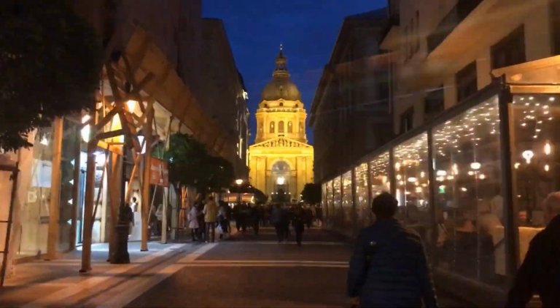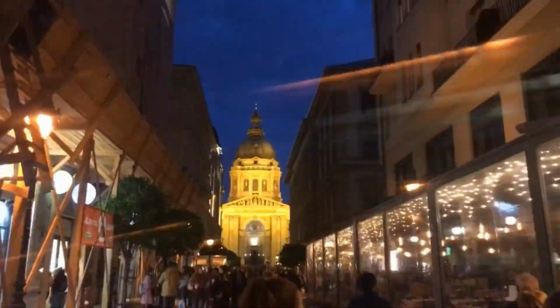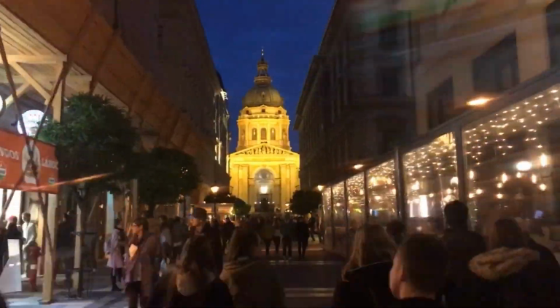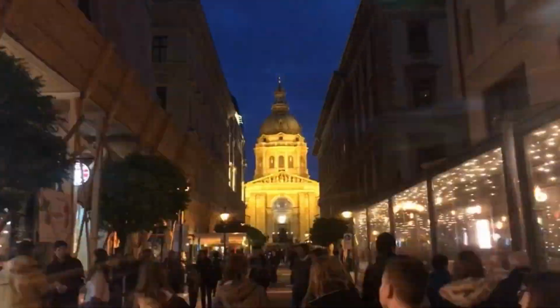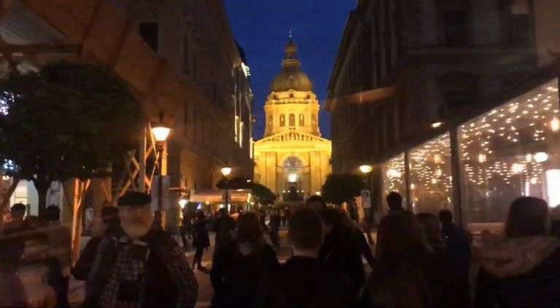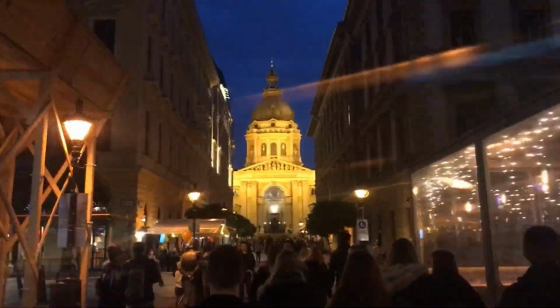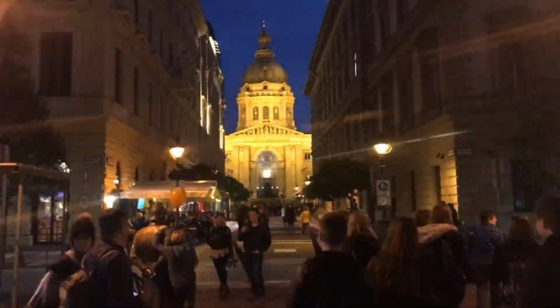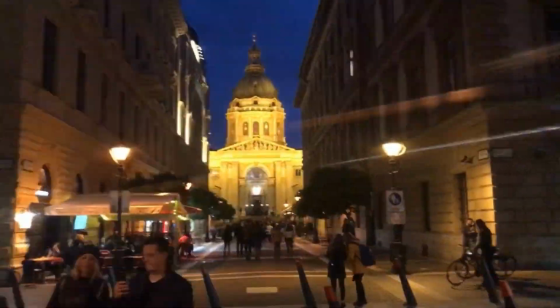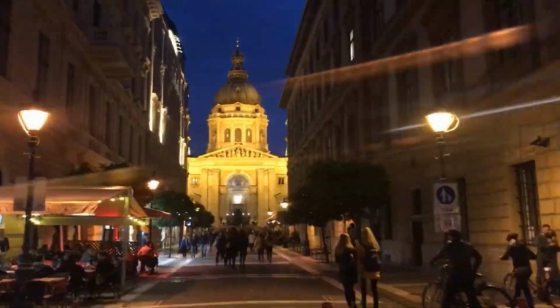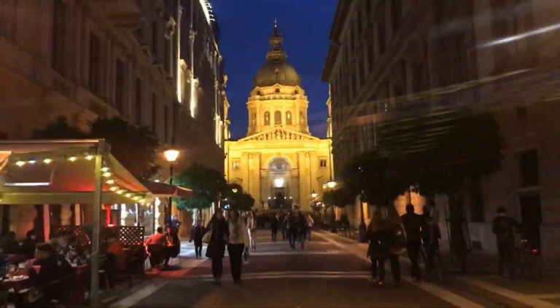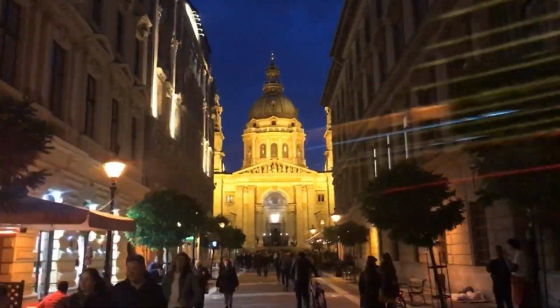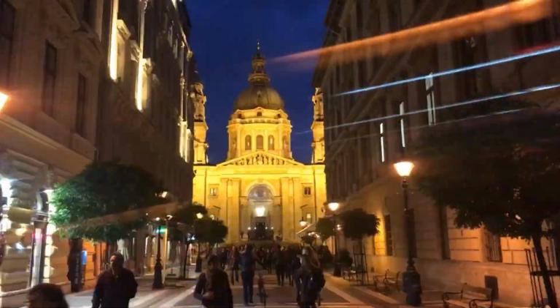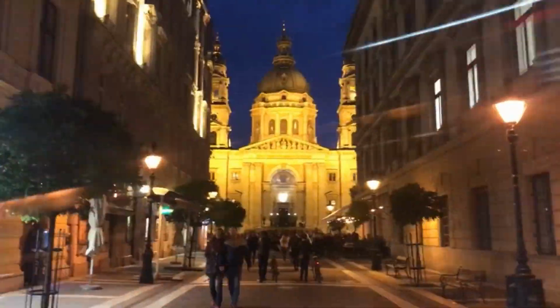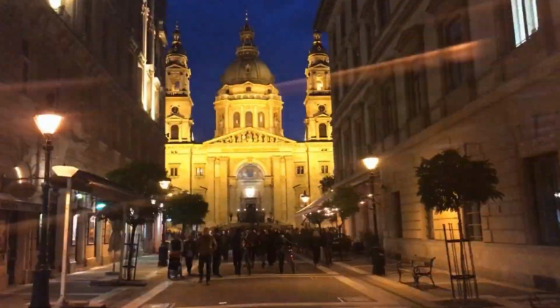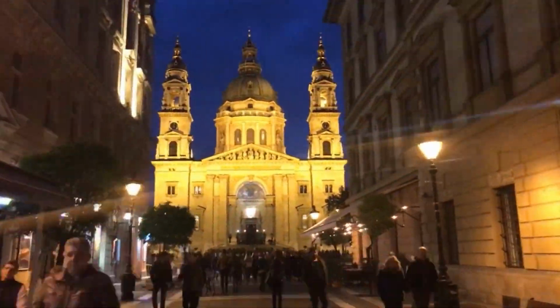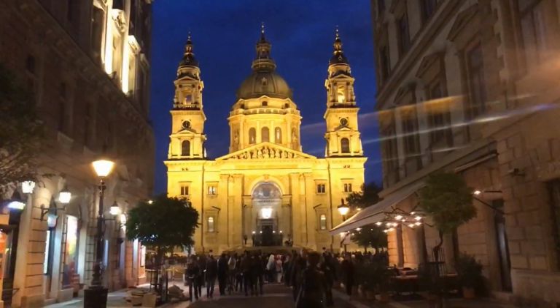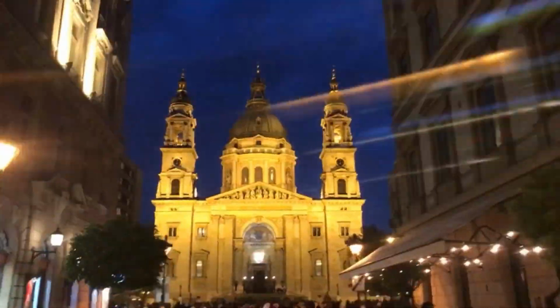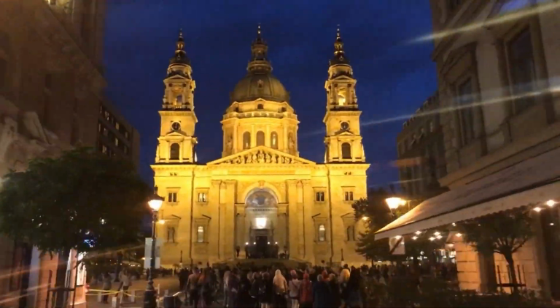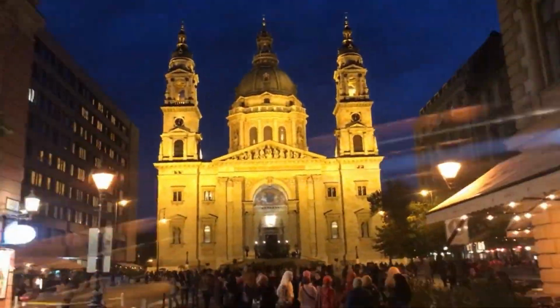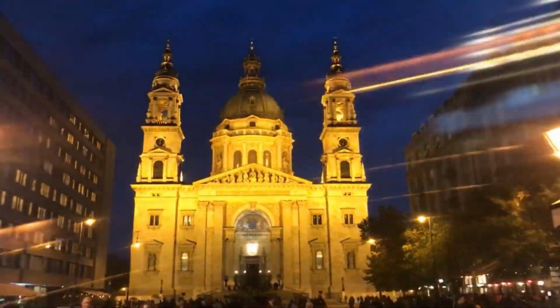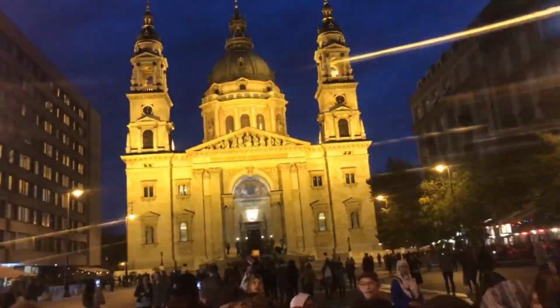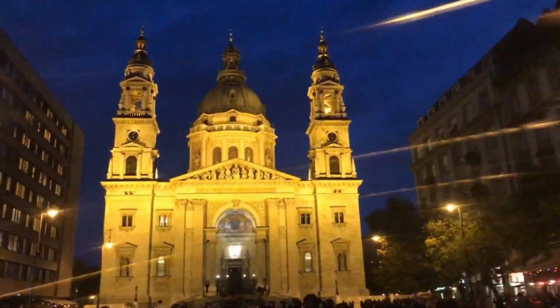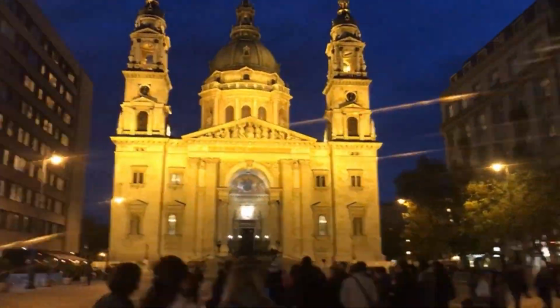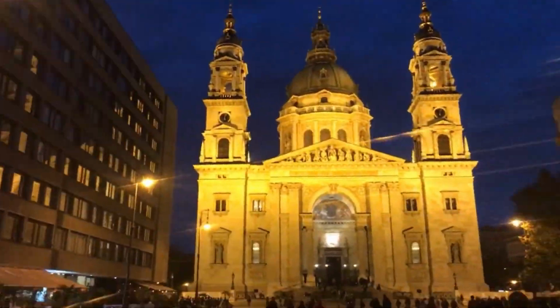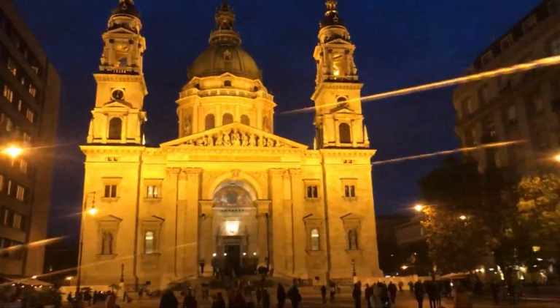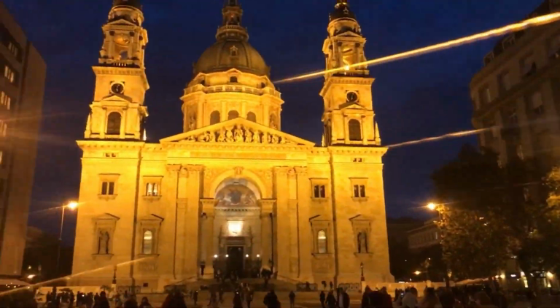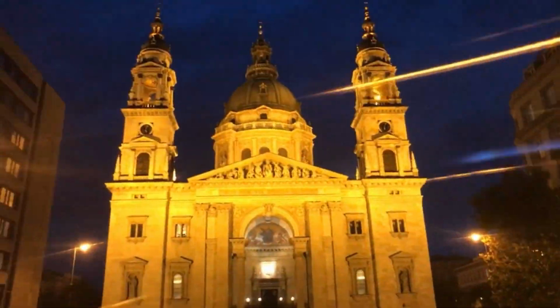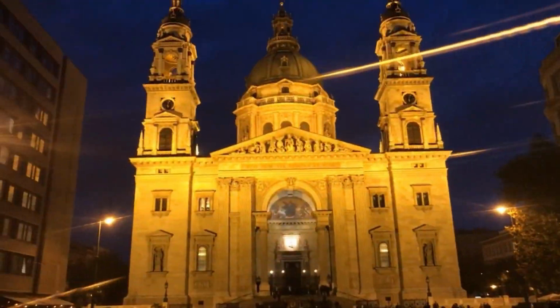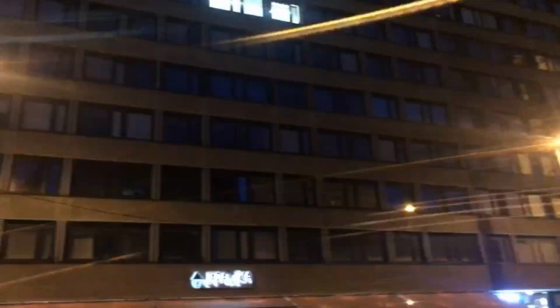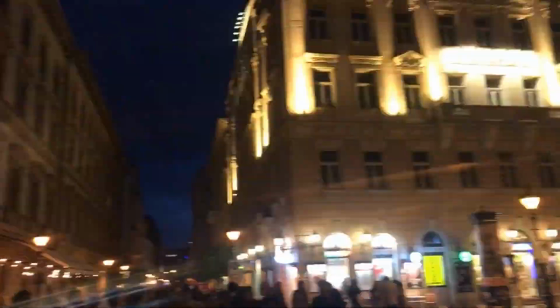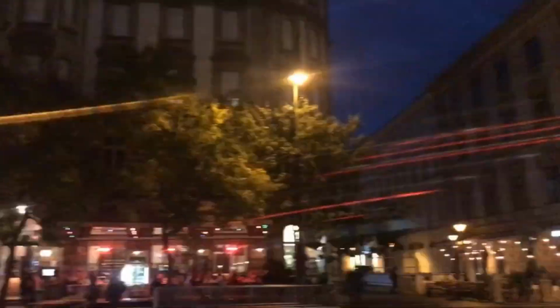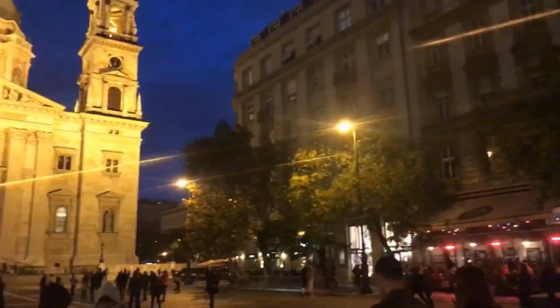And the last place which I very recommend is the biggest basilica. It's 88 meters, and trust me, the panorama is awesome at the top.